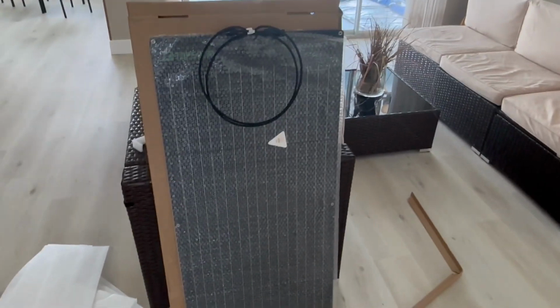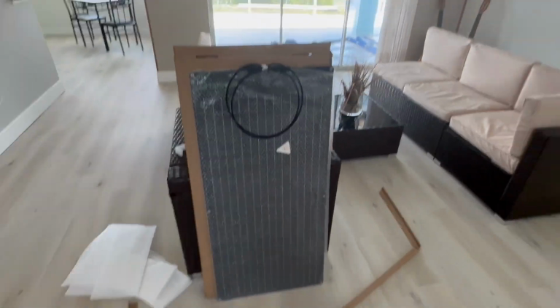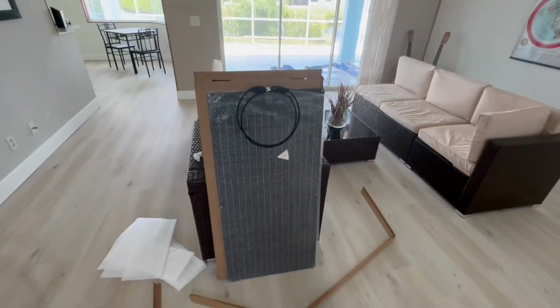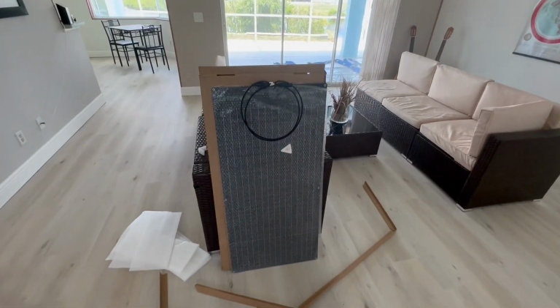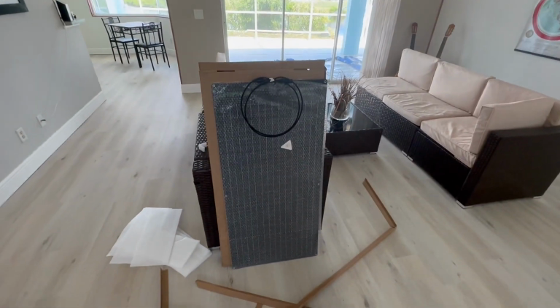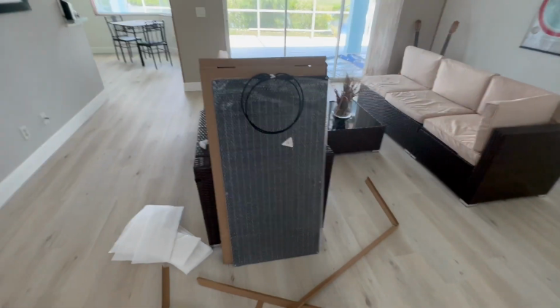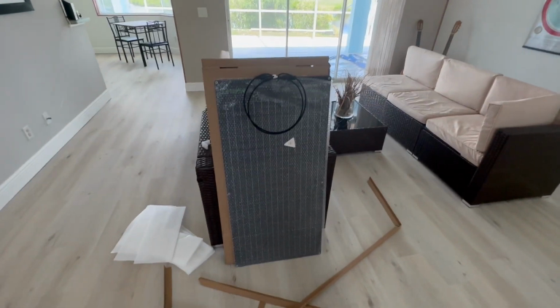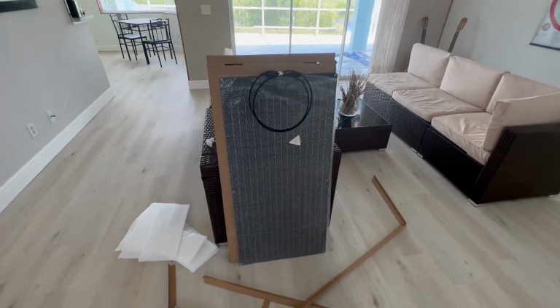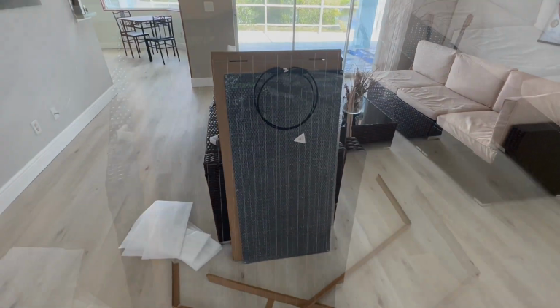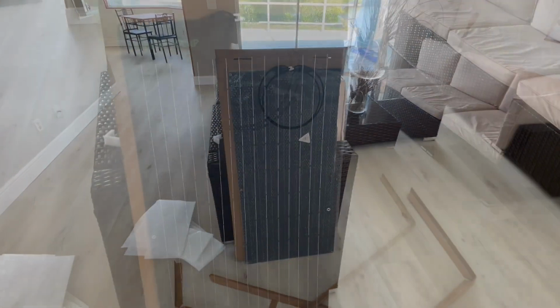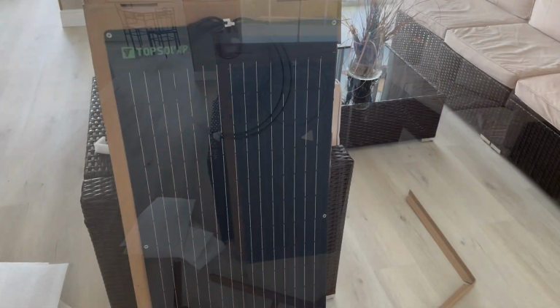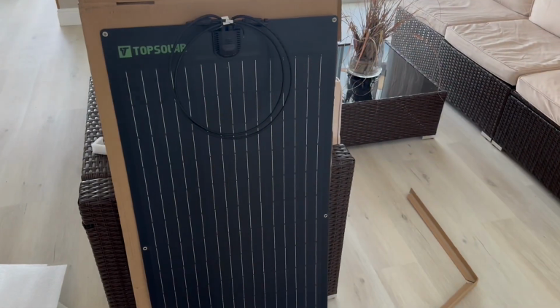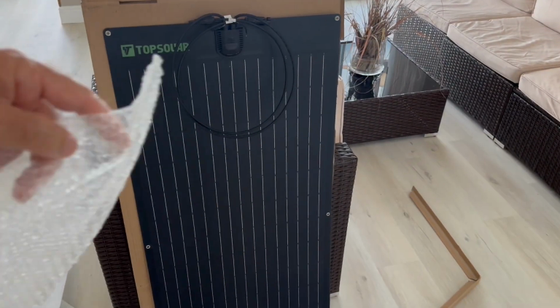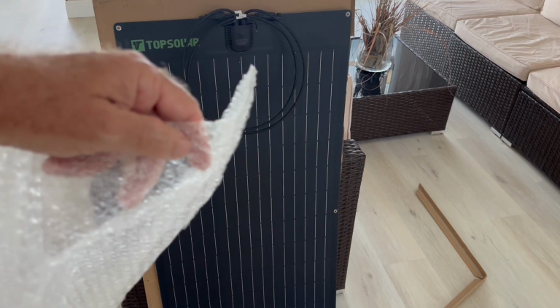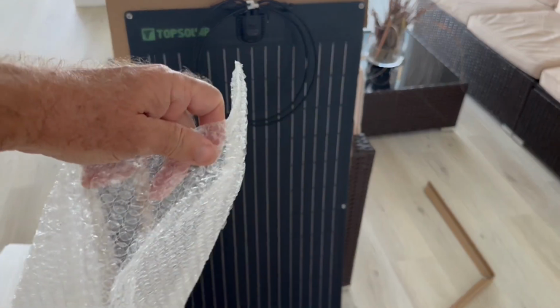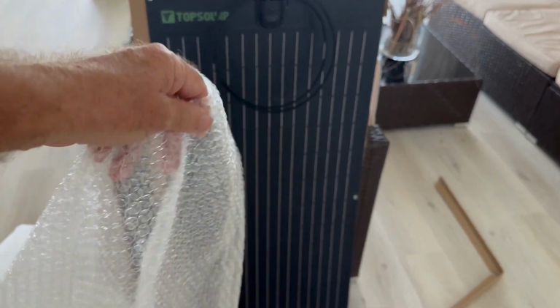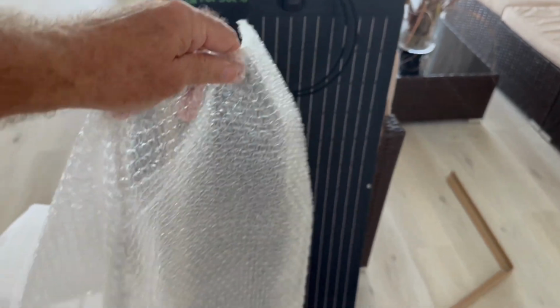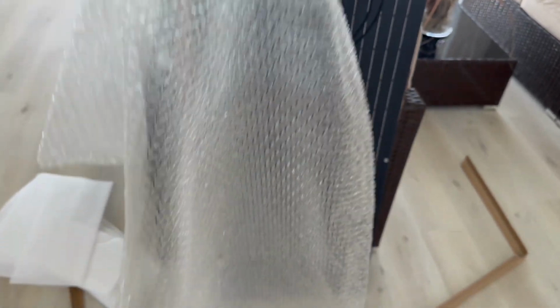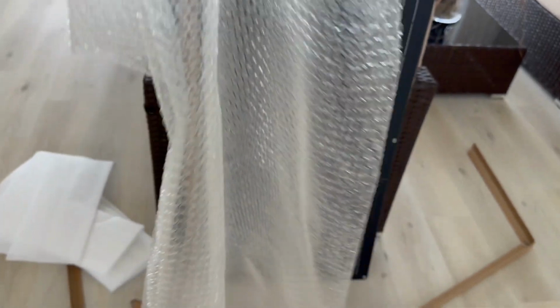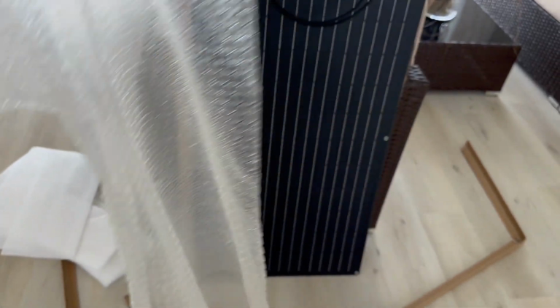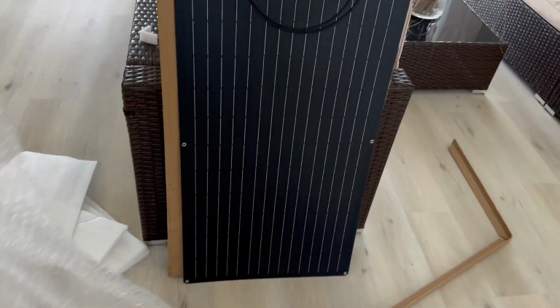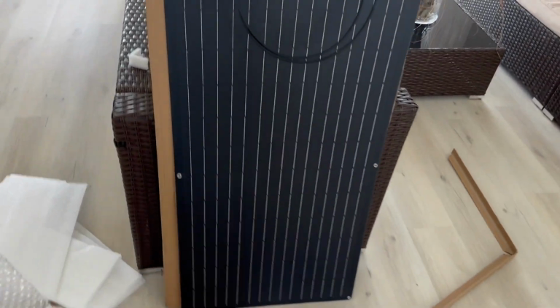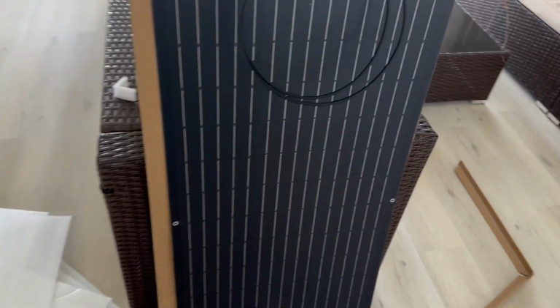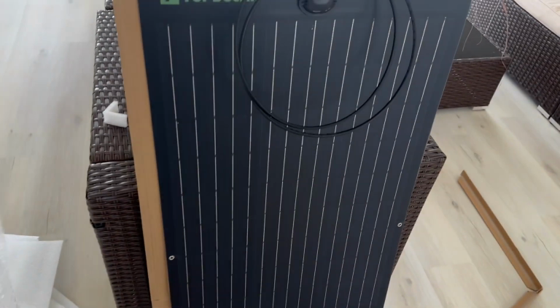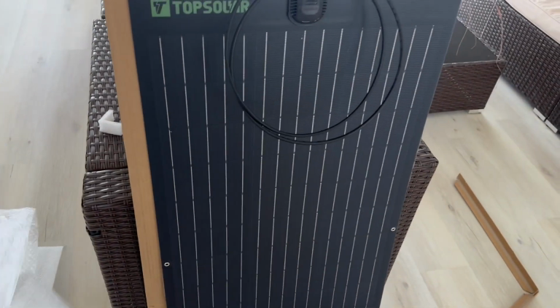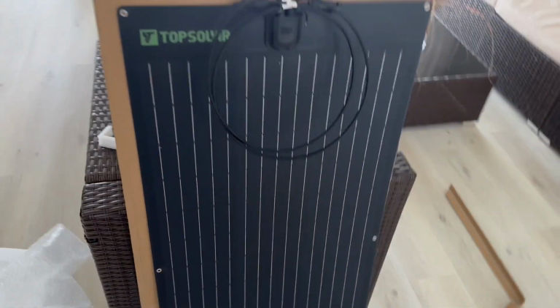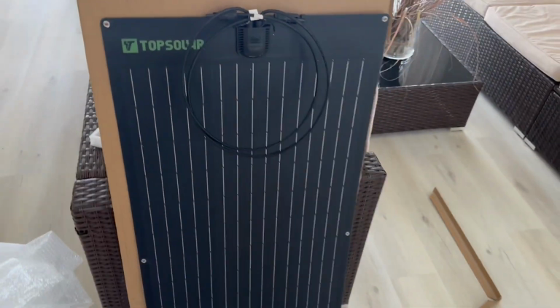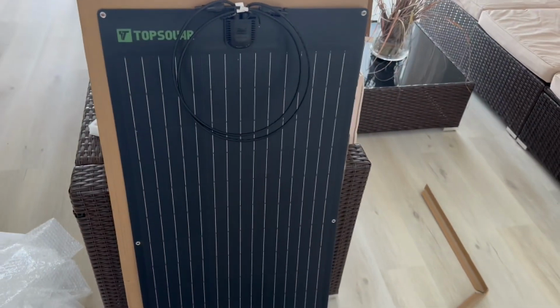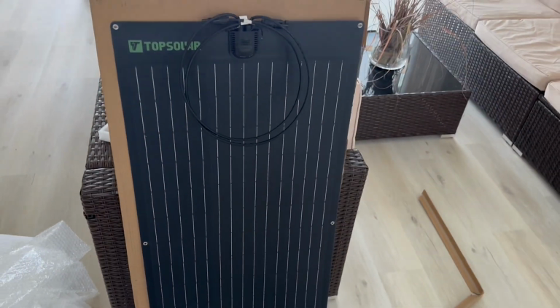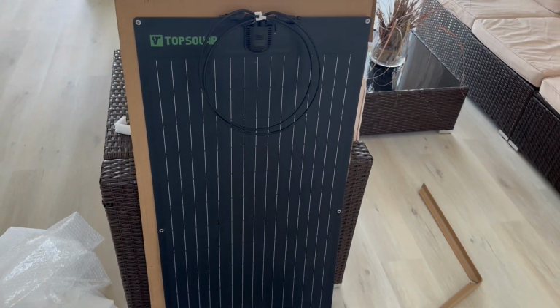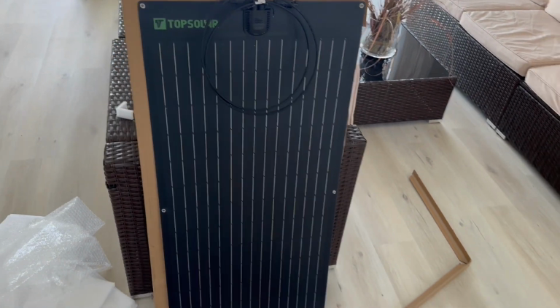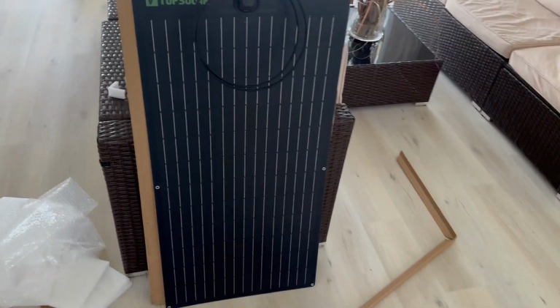Let's get the bubble wrap off and see how the panel looks. The bubble wrap is a sleeve, so it just slips over. We'll find a use for that one day. And this is what it looks like.